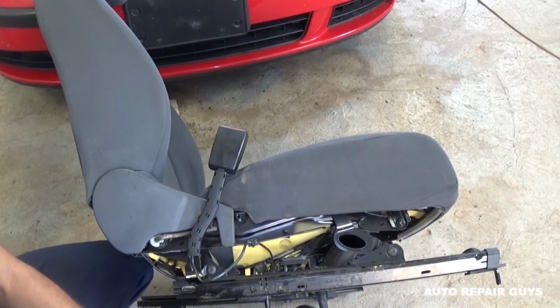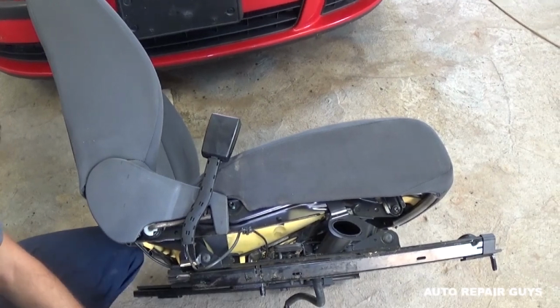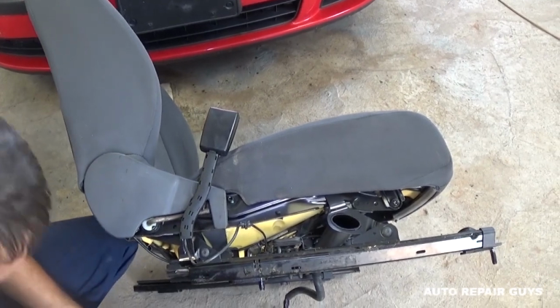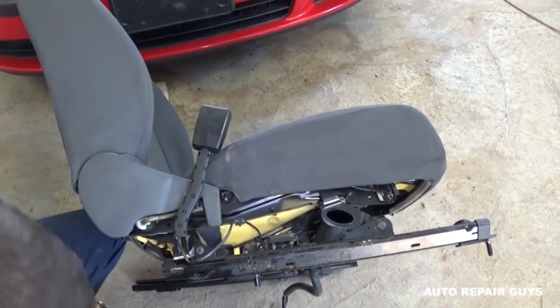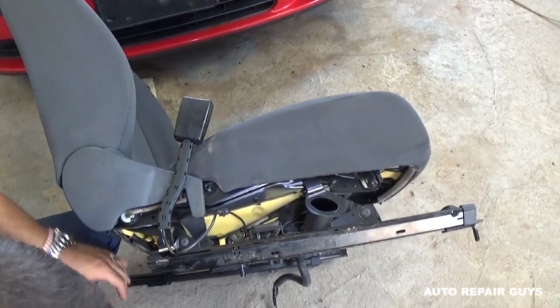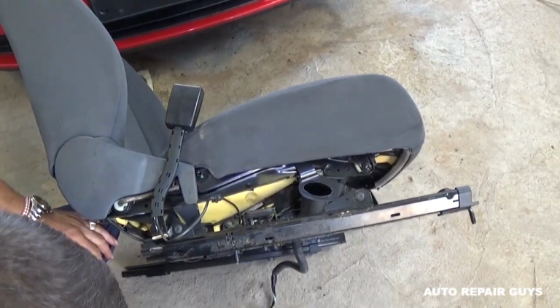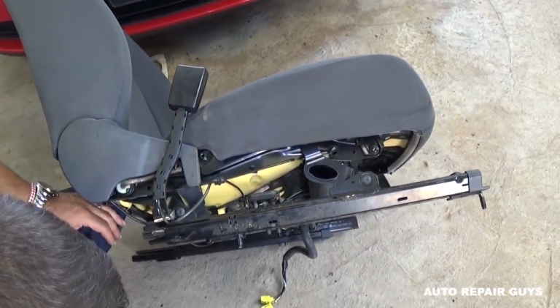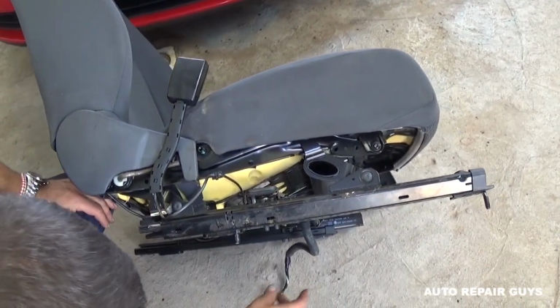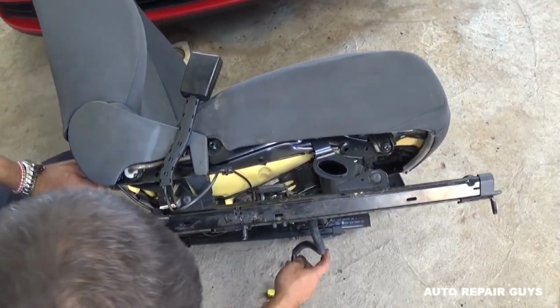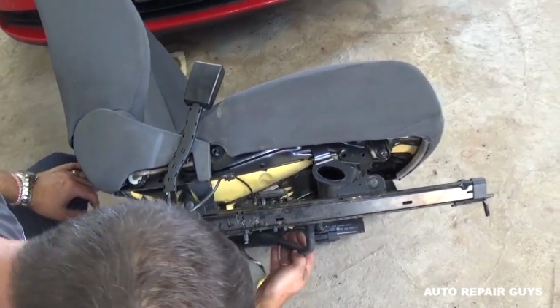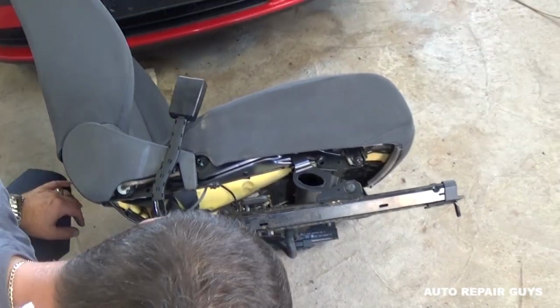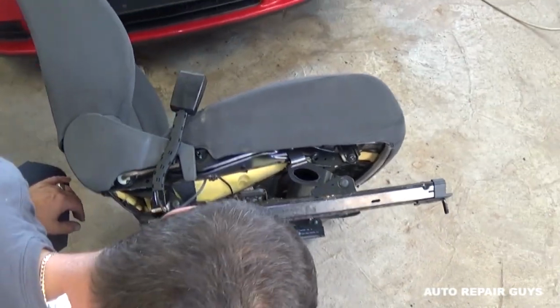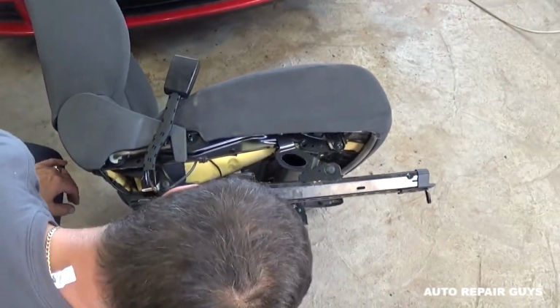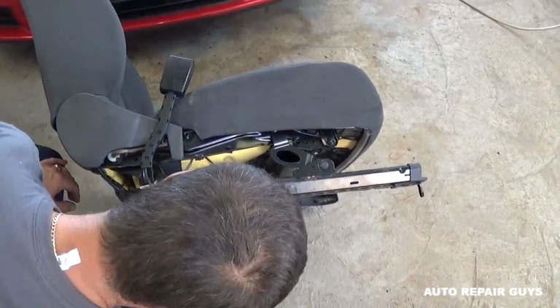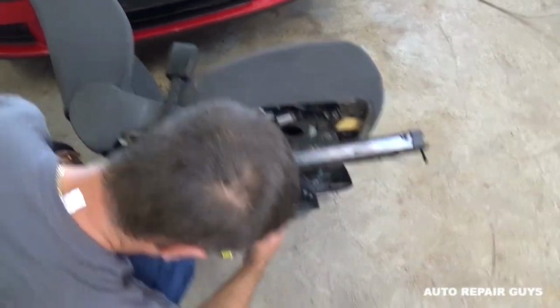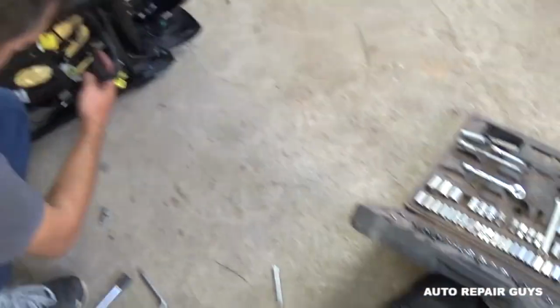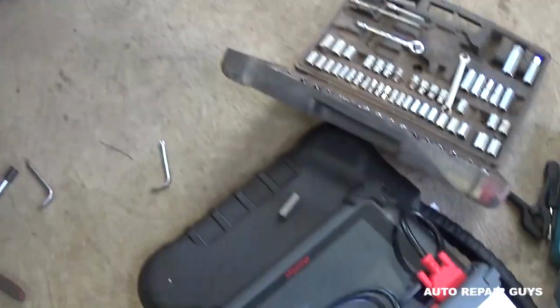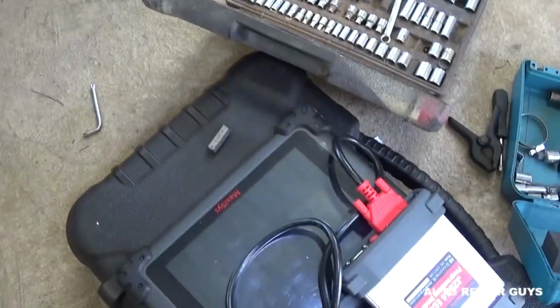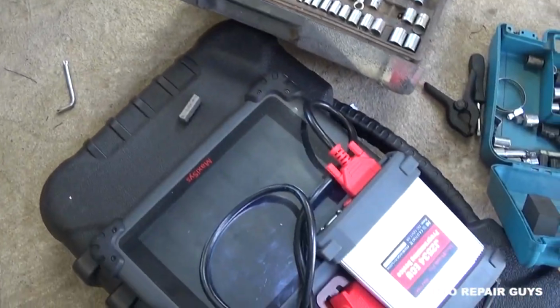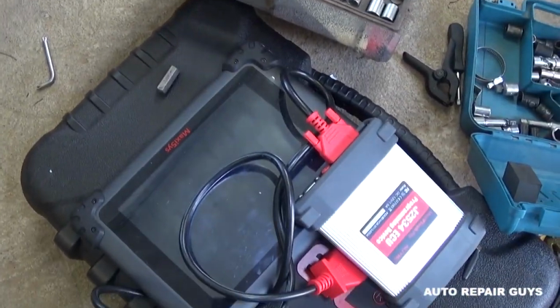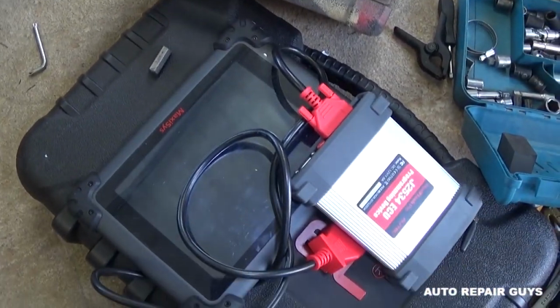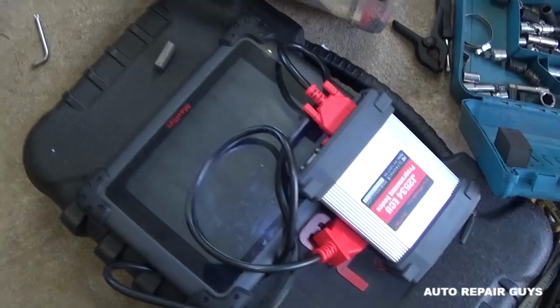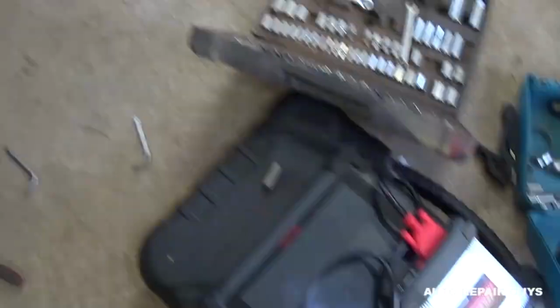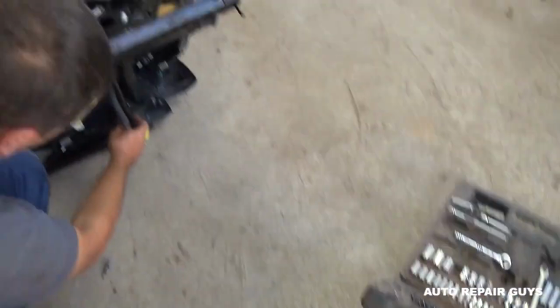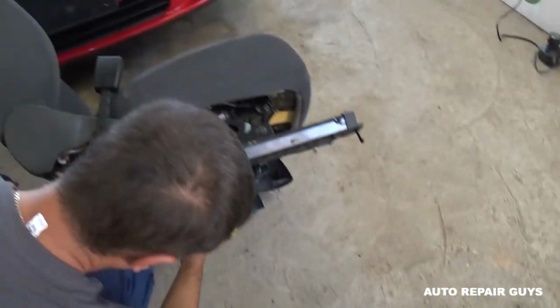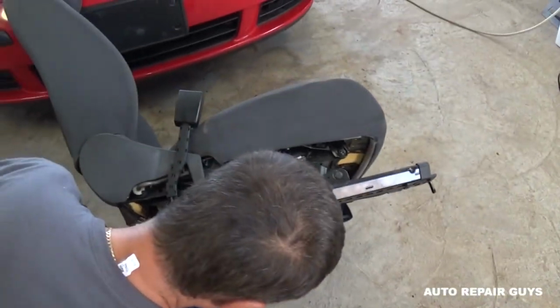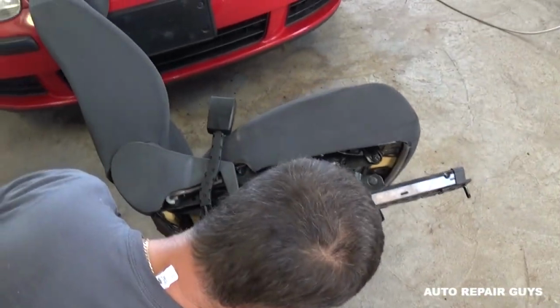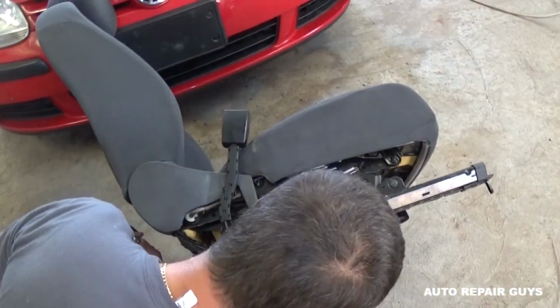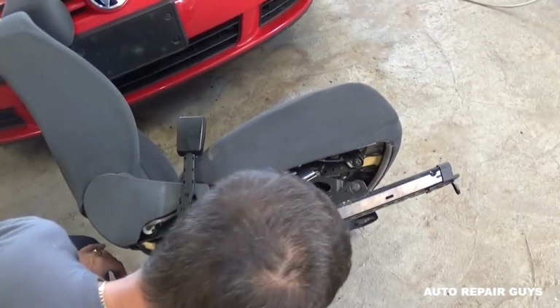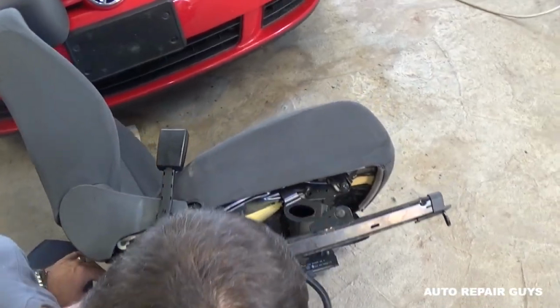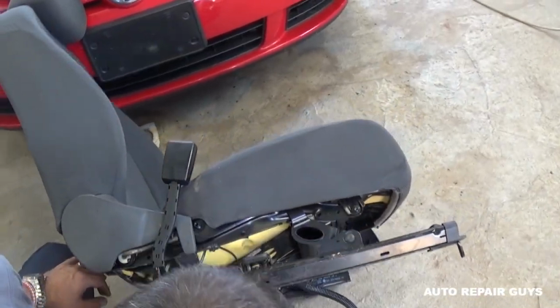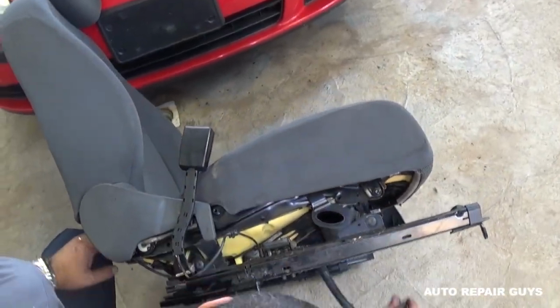You can do that with a VCDS scanner, but we're using a Maxi-Sys right here. We'll turn it on and see if that fixes the problem.